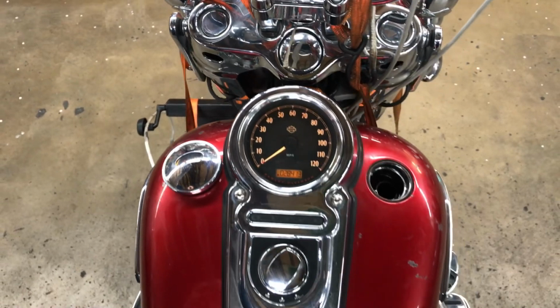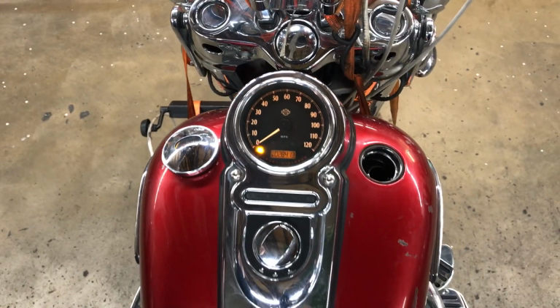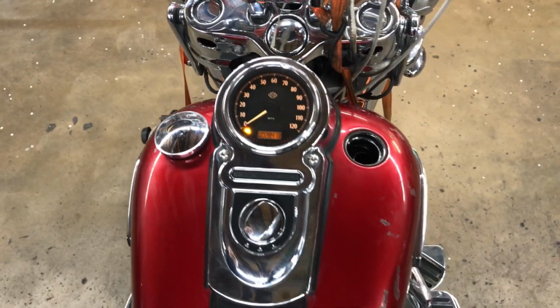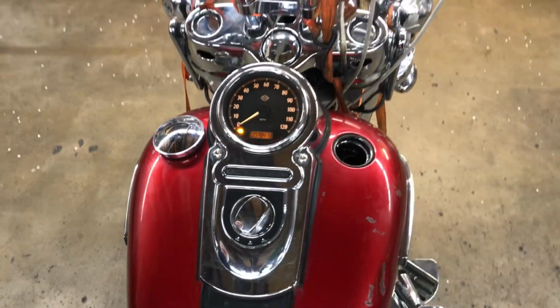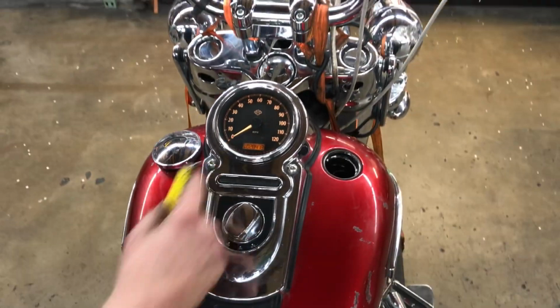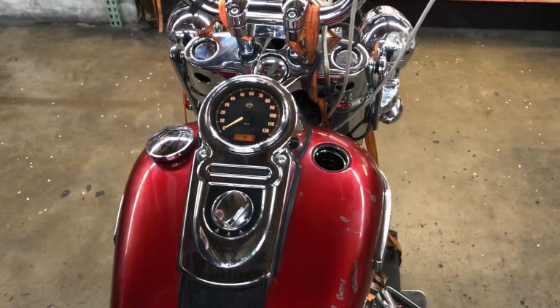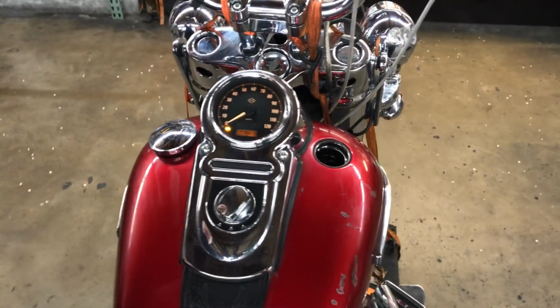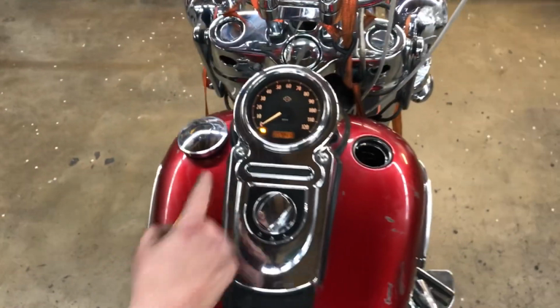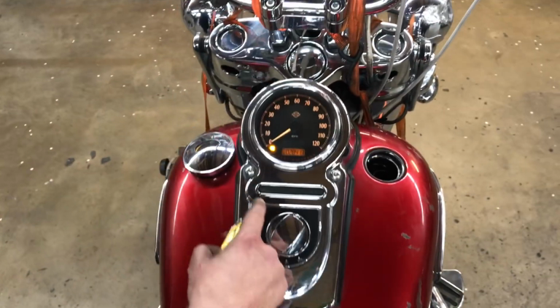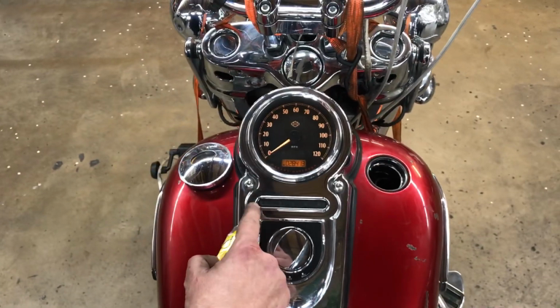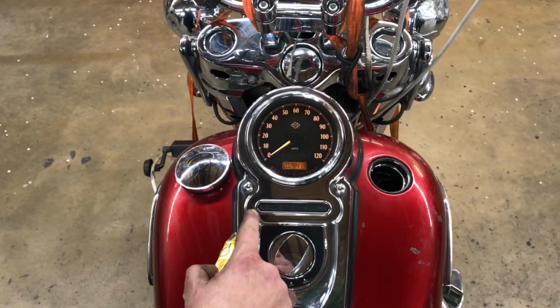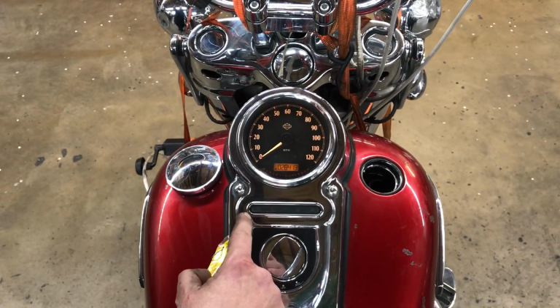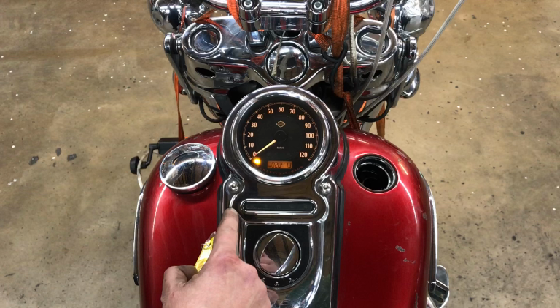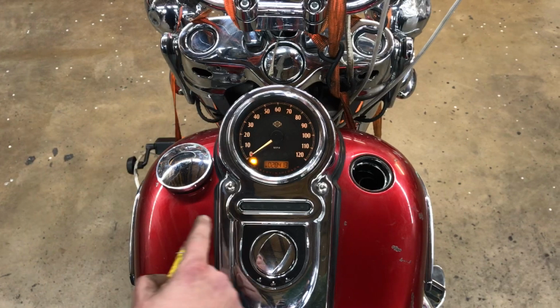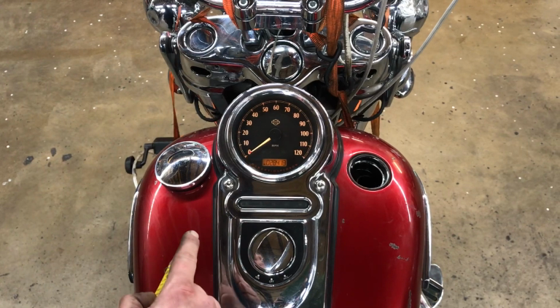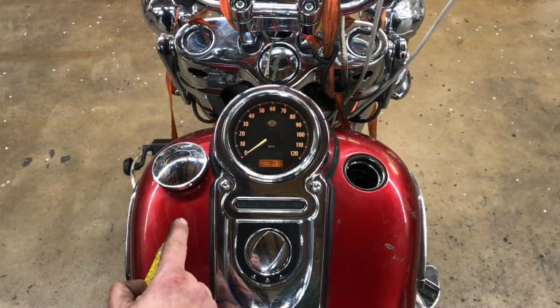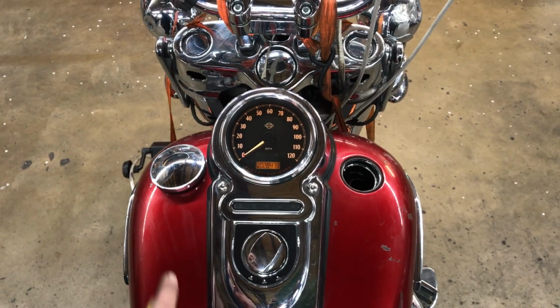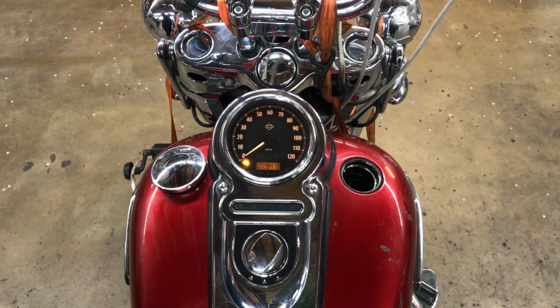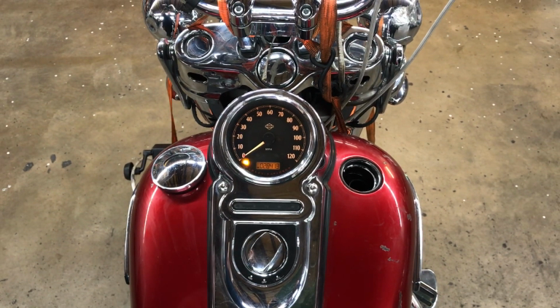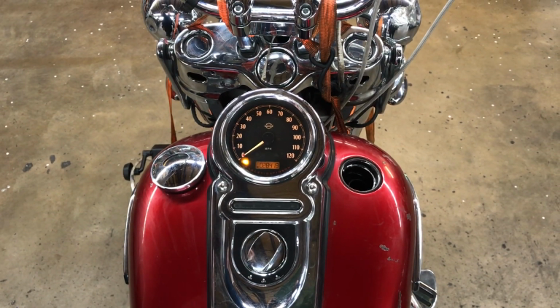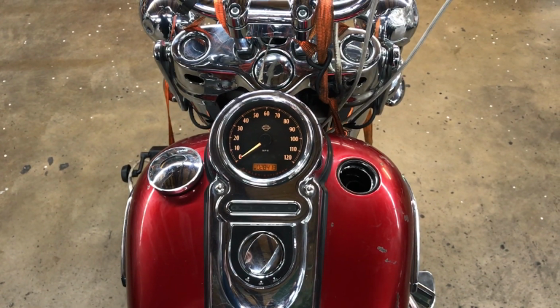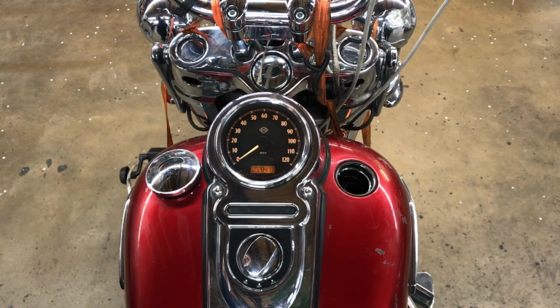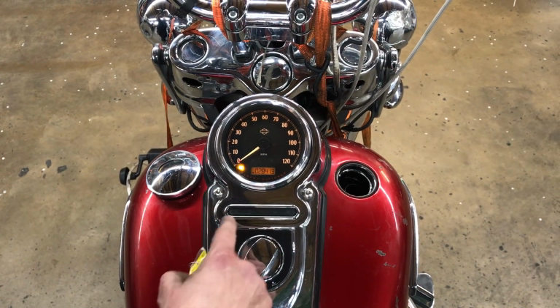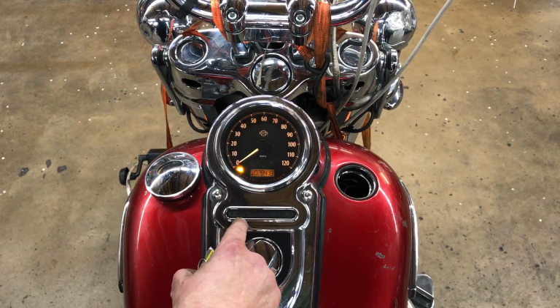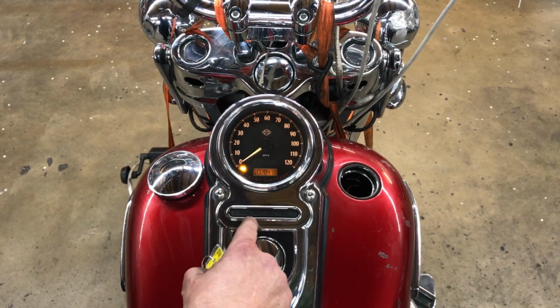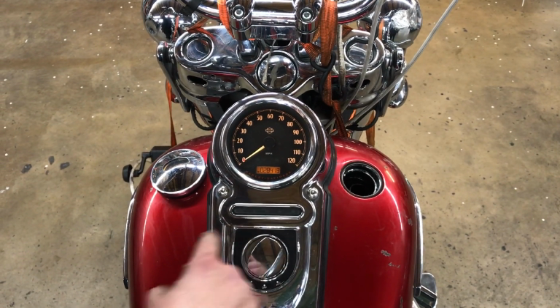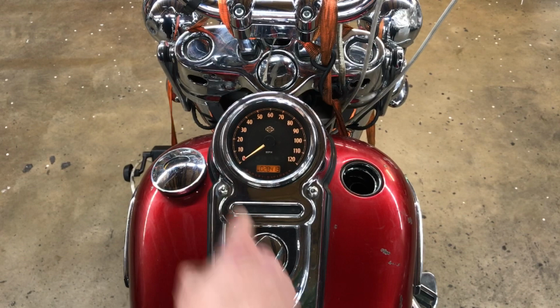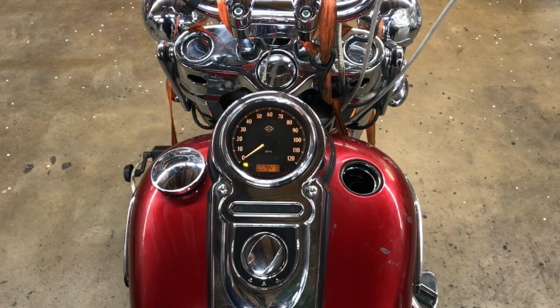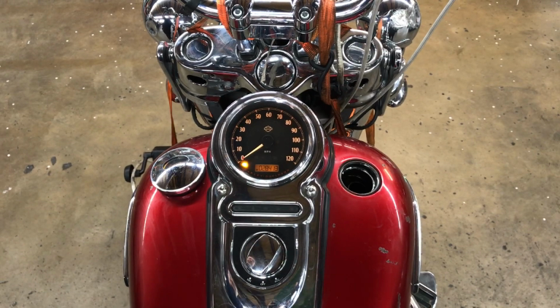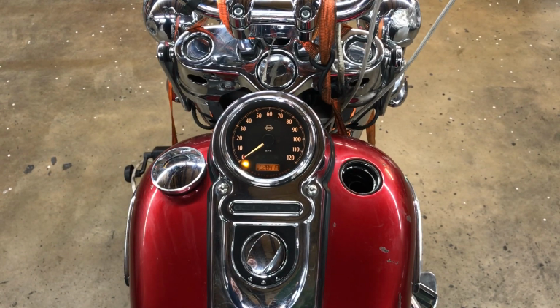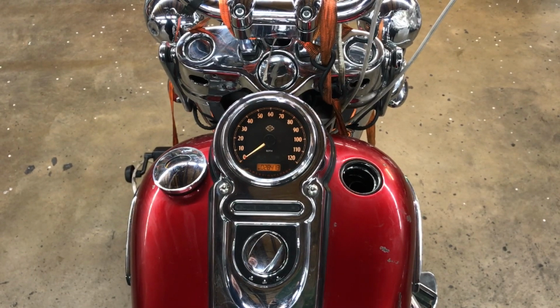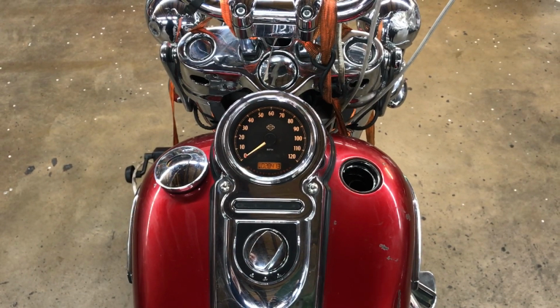We've got a horn. We'll do our indicator lights here real quick. There is no left turn indicator, though we do have a left turn signal. We've got no high beam indicator. There's some wiring damage due to the hit that this bike took.